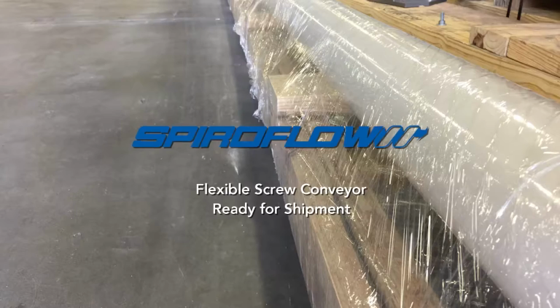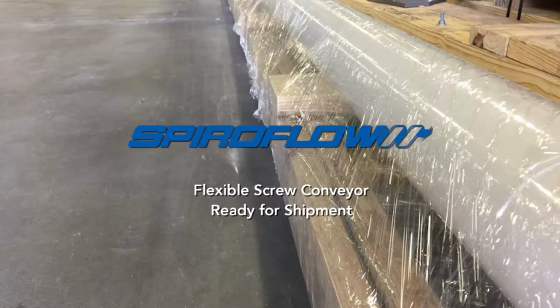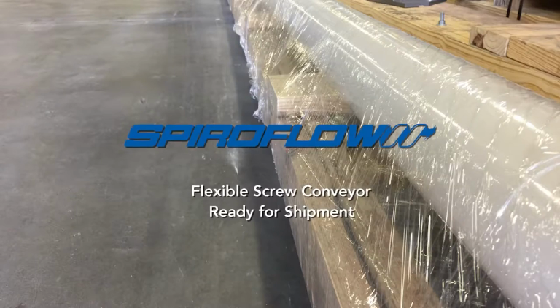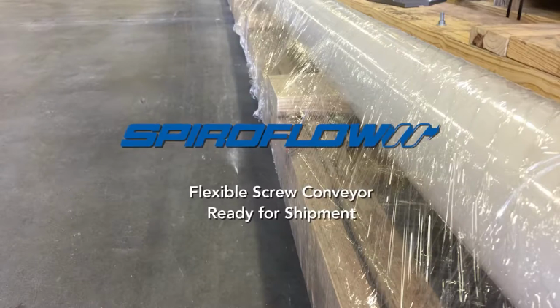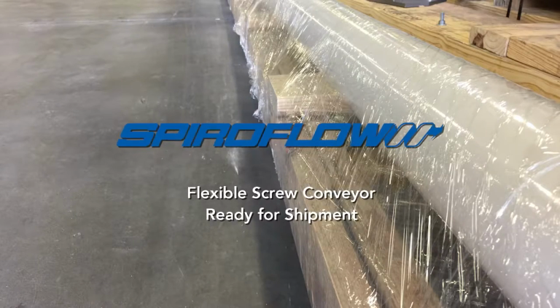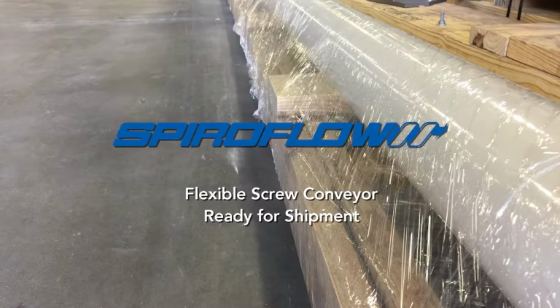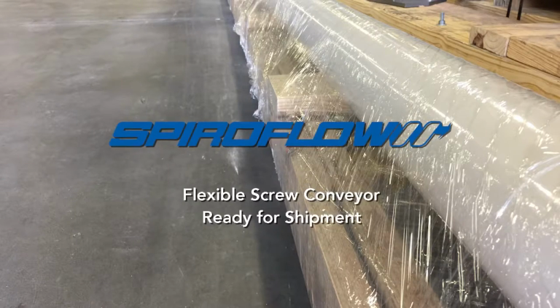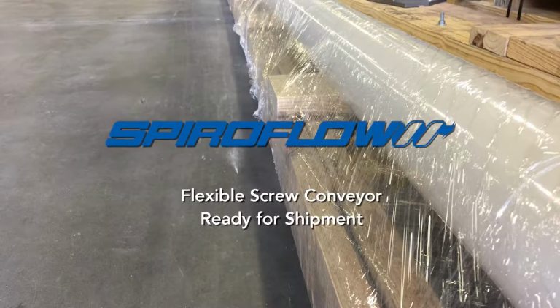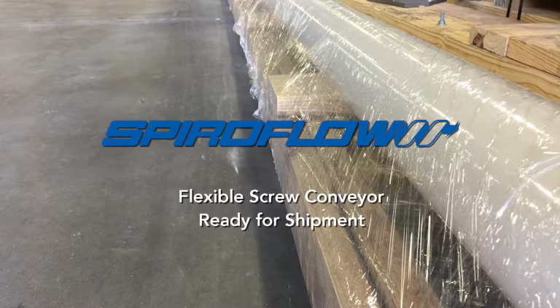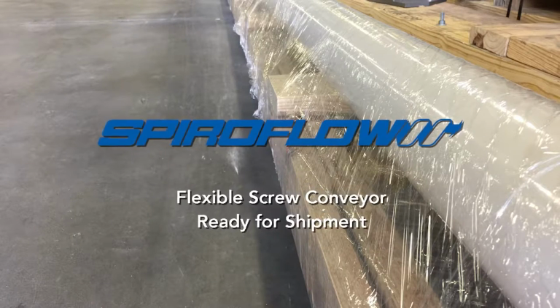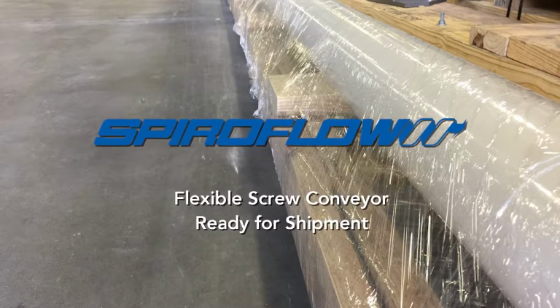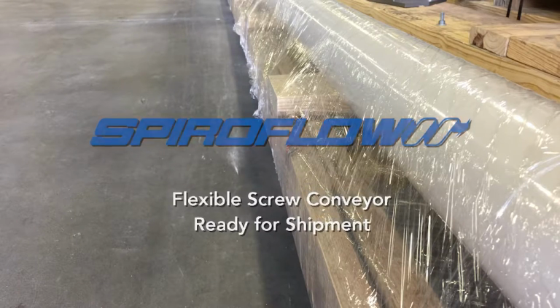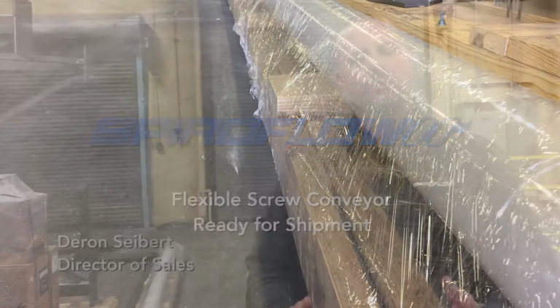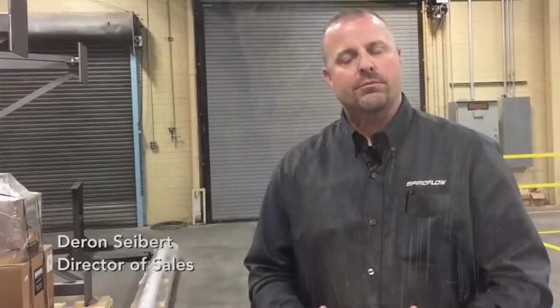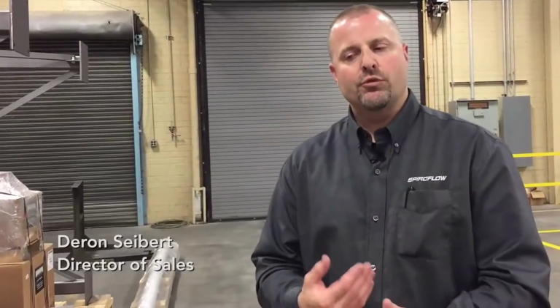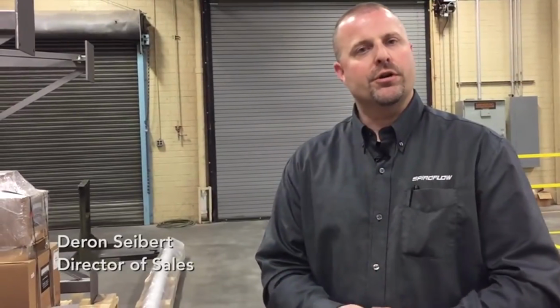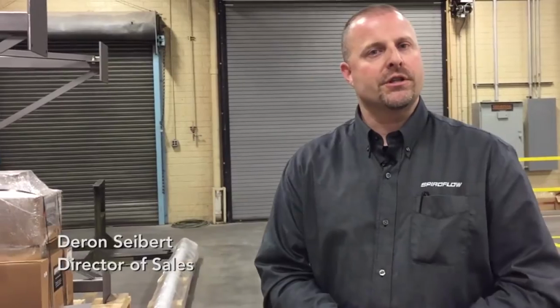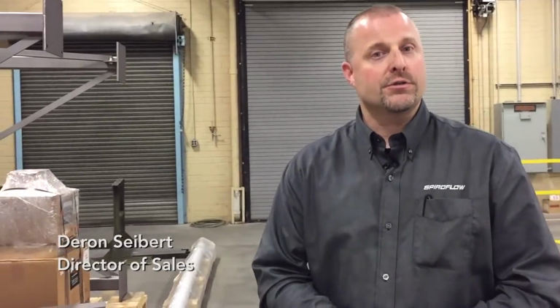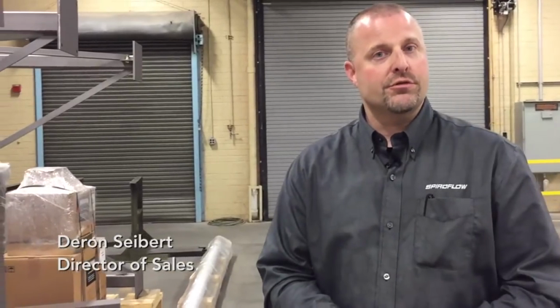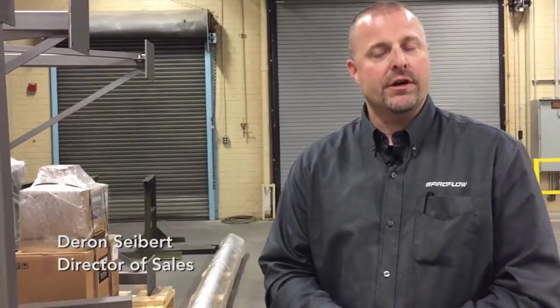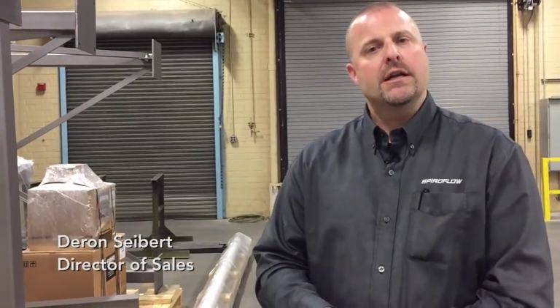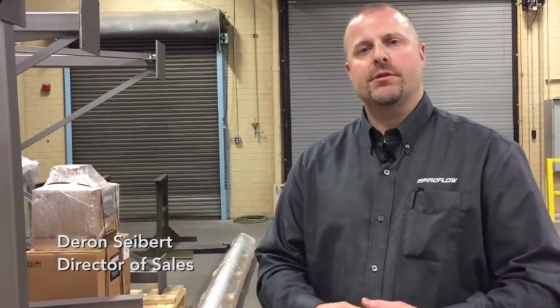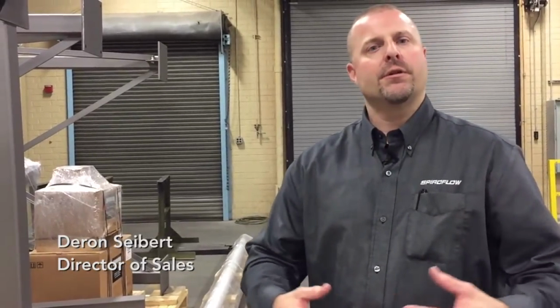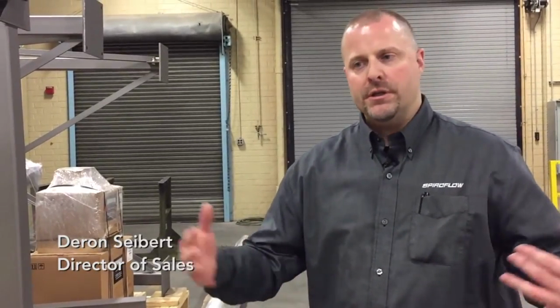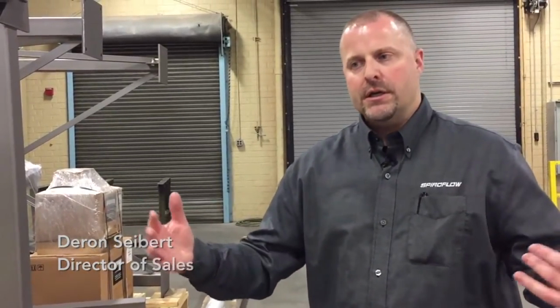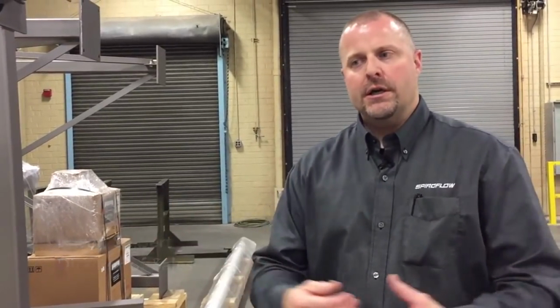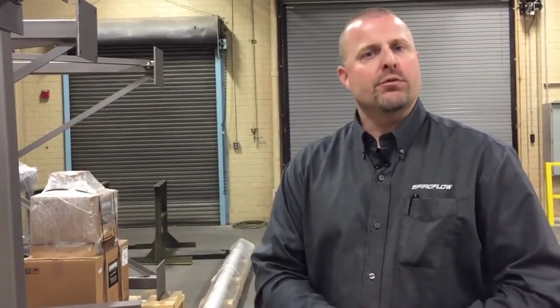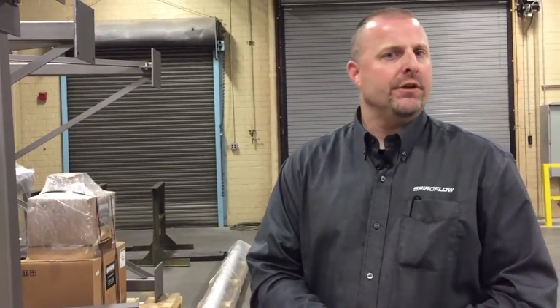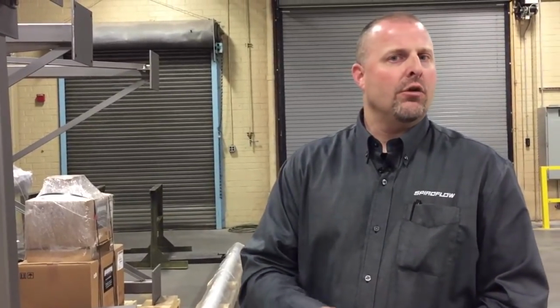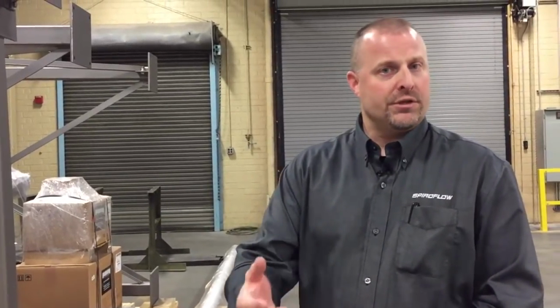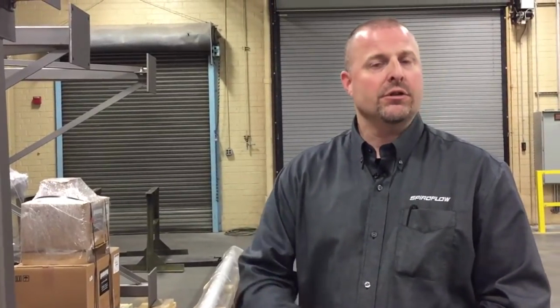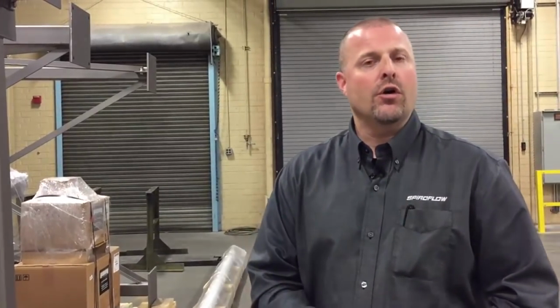I'm Darren Siebert, Director of Sales here at Spireflow. I want to show you how, as a customer that would purchase a flexible screw conveyor — typically they can be up to 40 feet long, potentially longer.